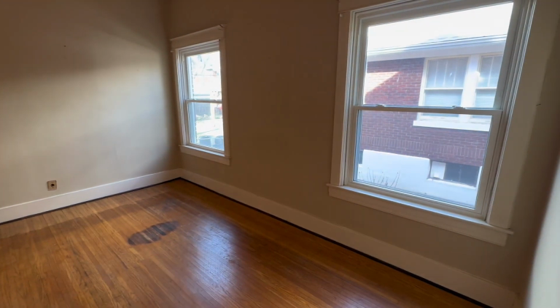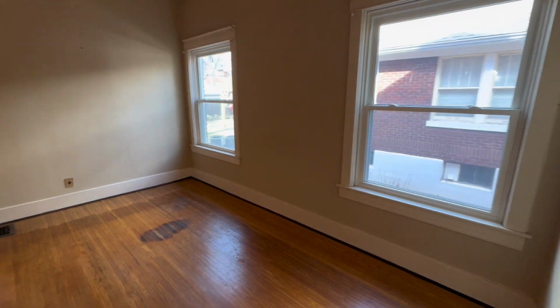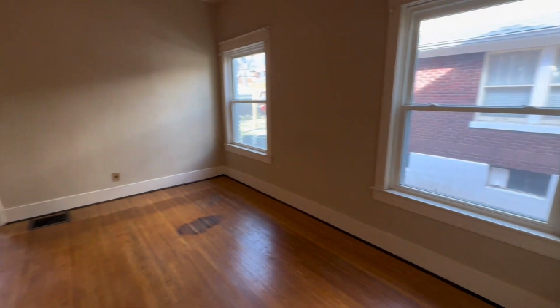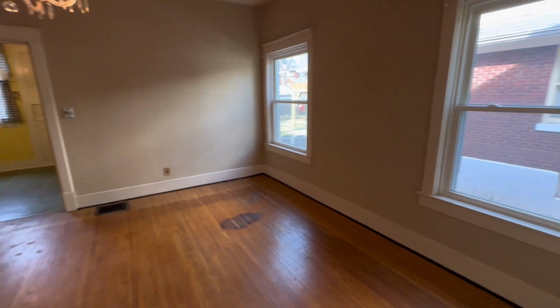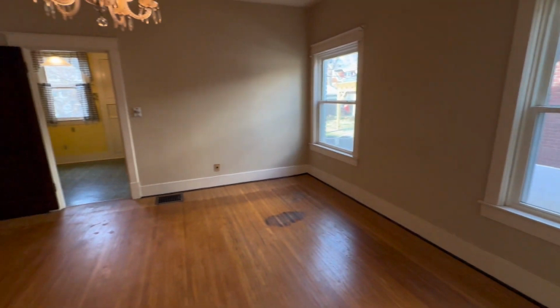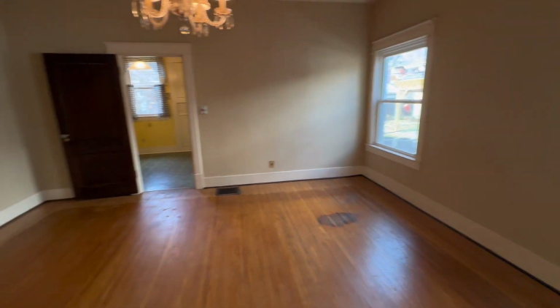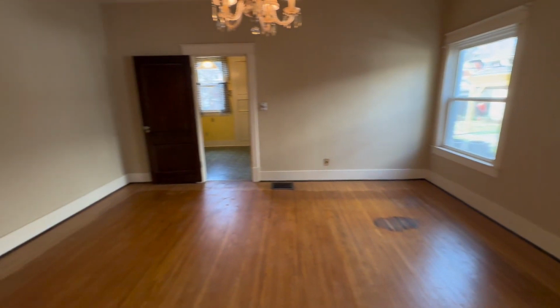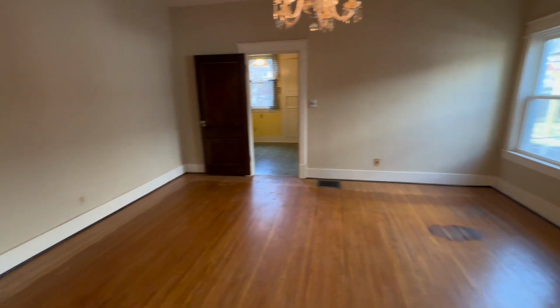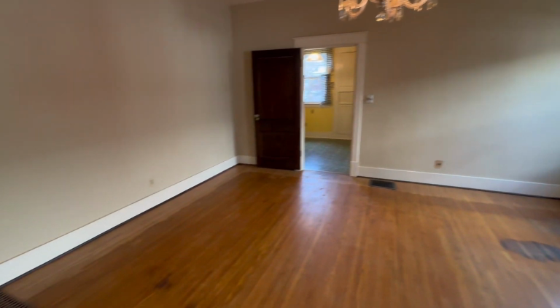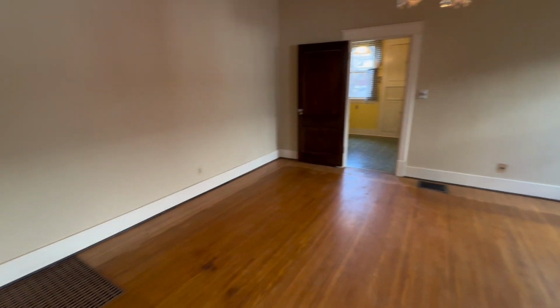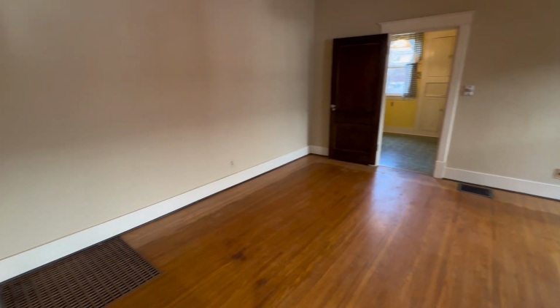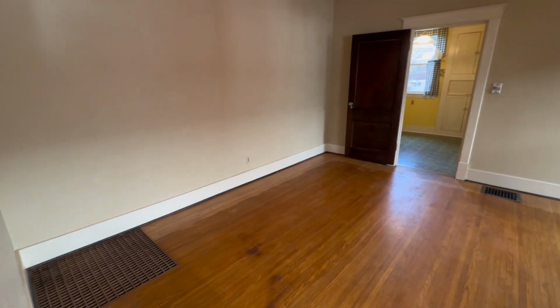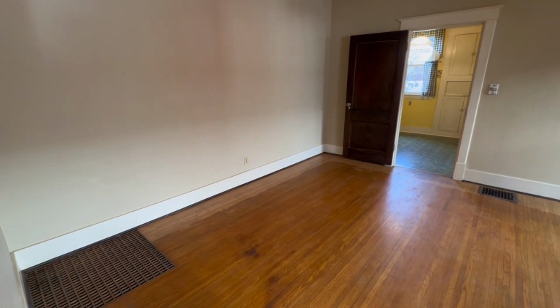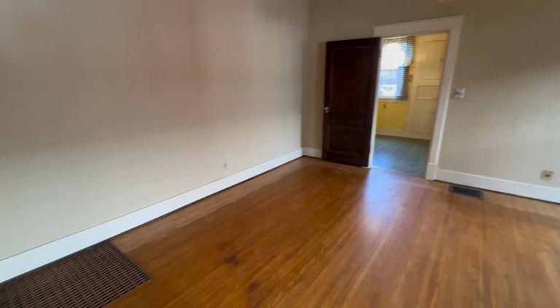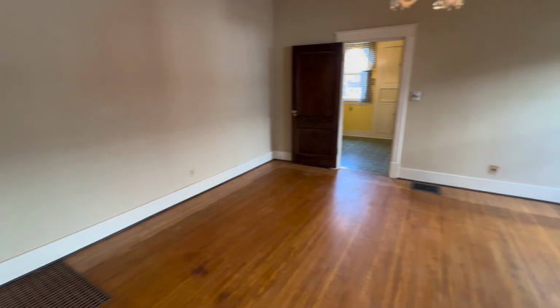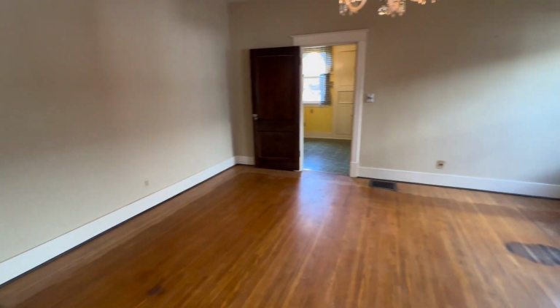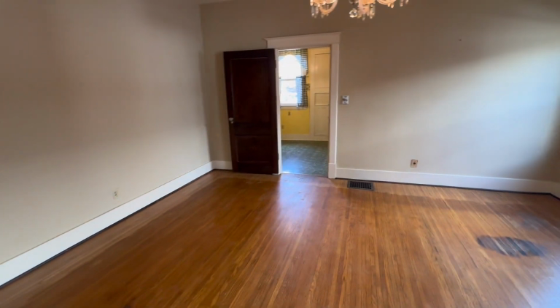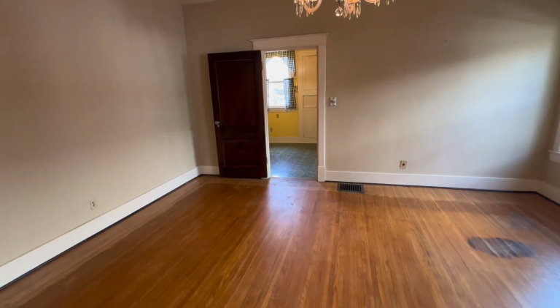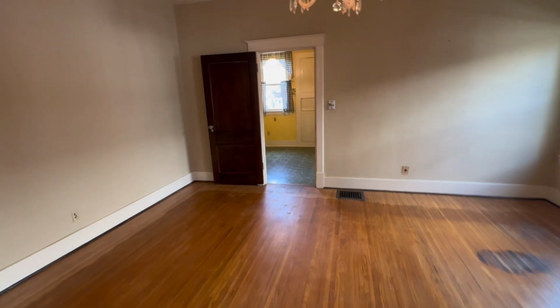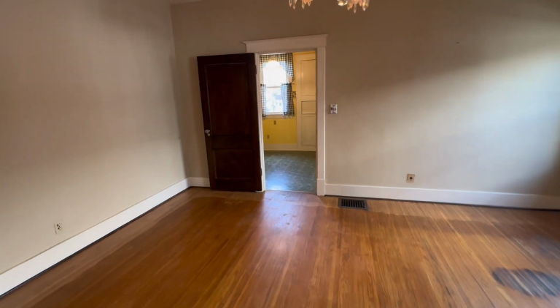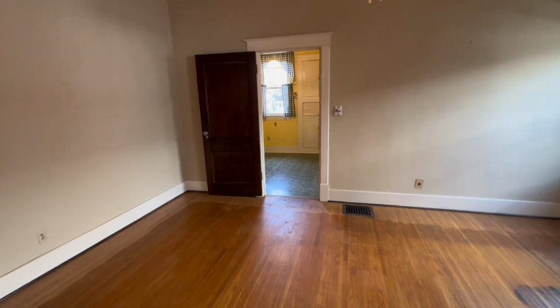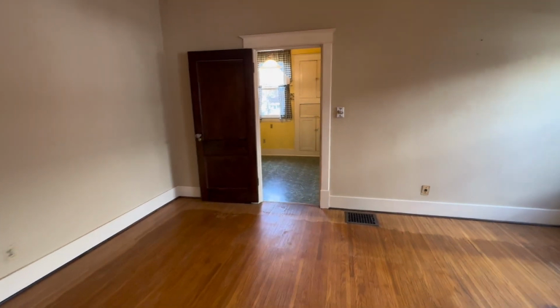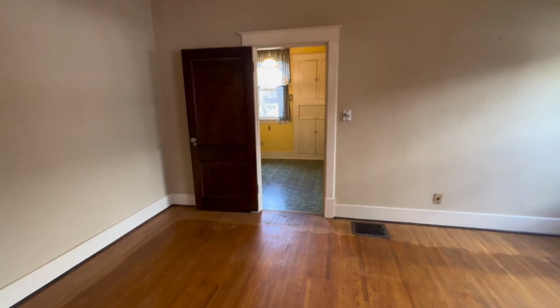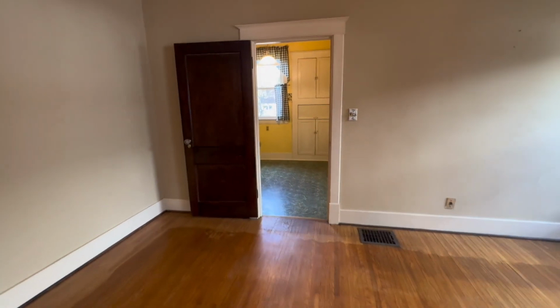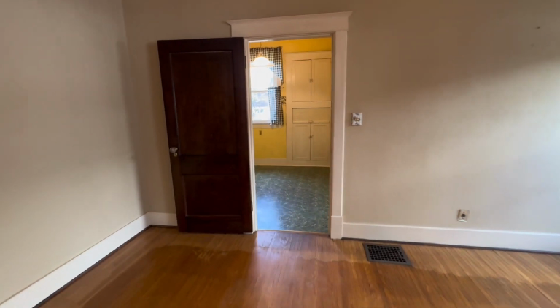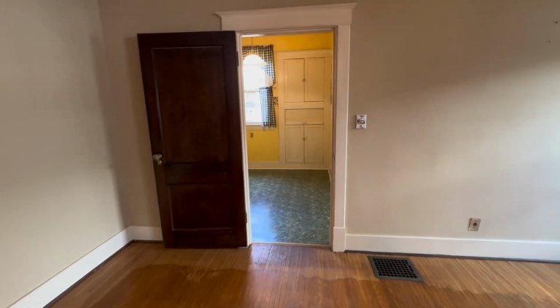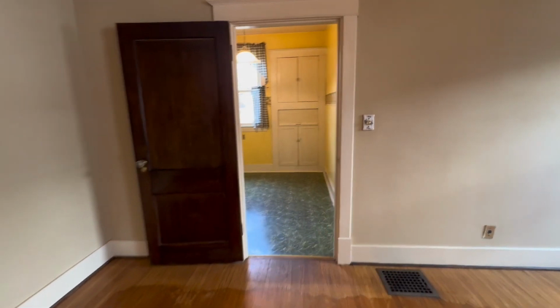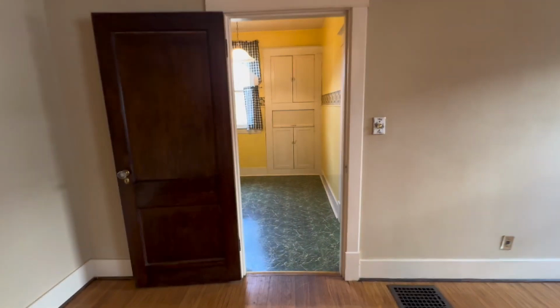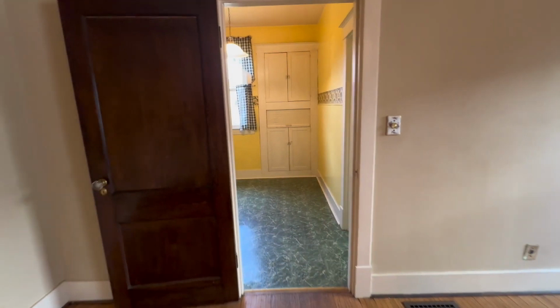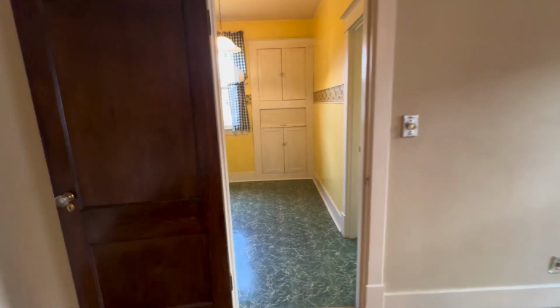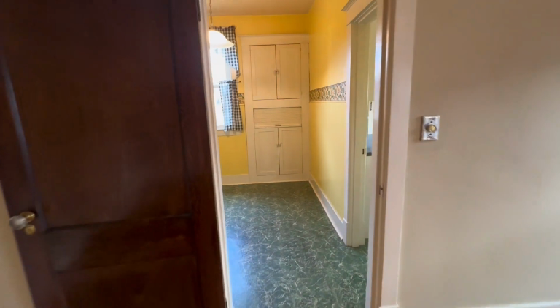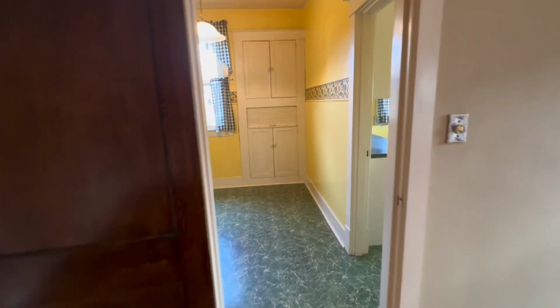Through the living room you go into the dining area with a hanging chandelier and two windows. It's a nice open room with lots of natural light.